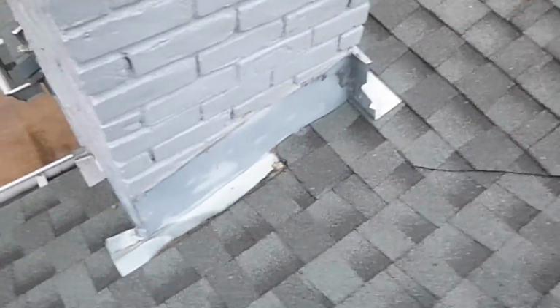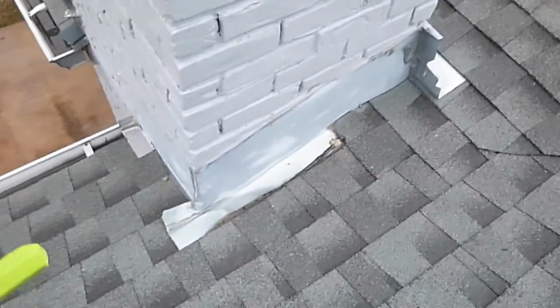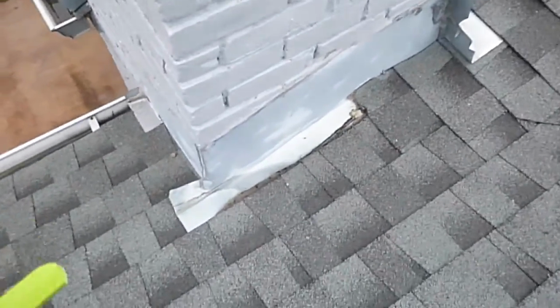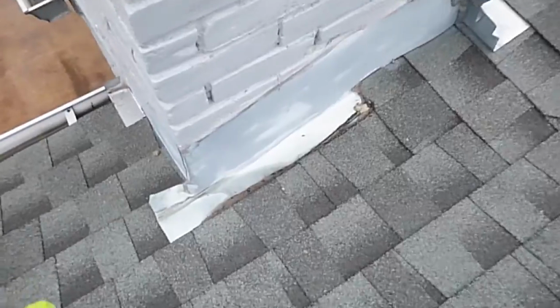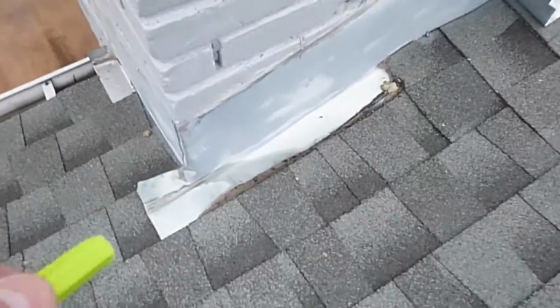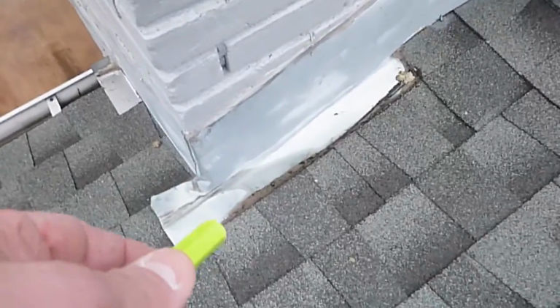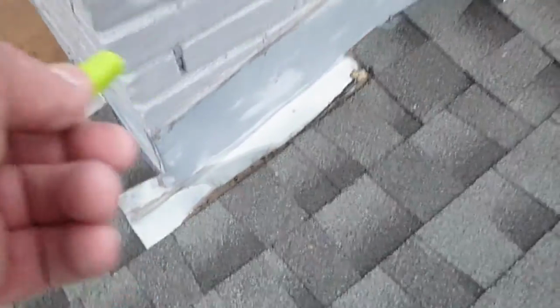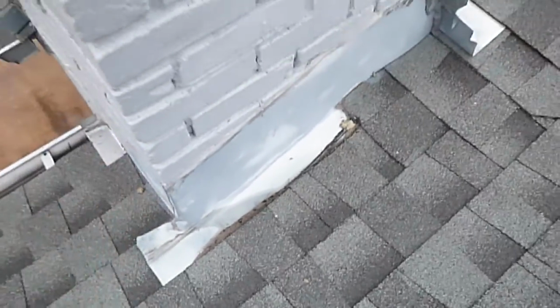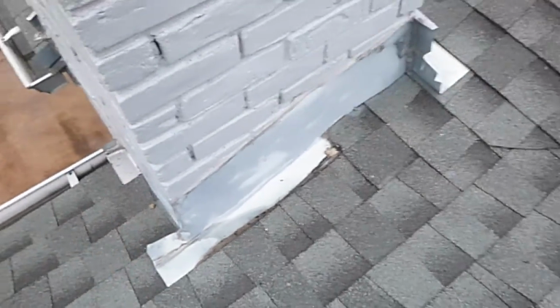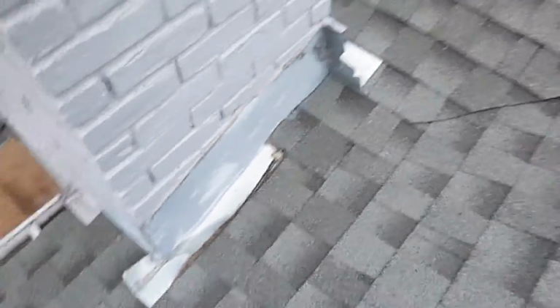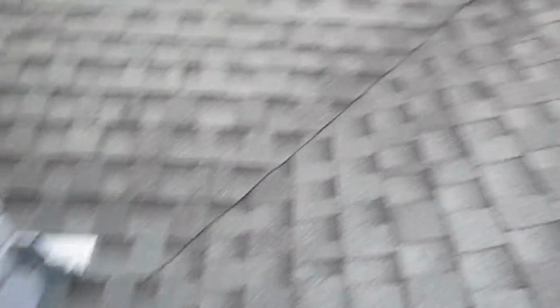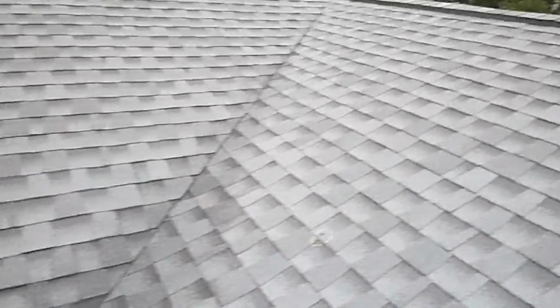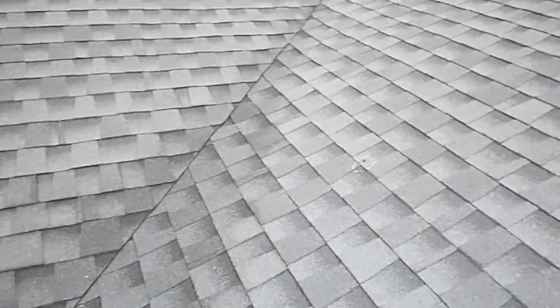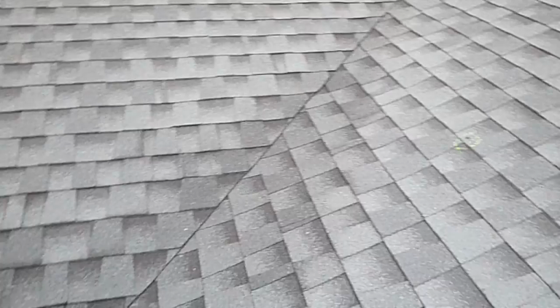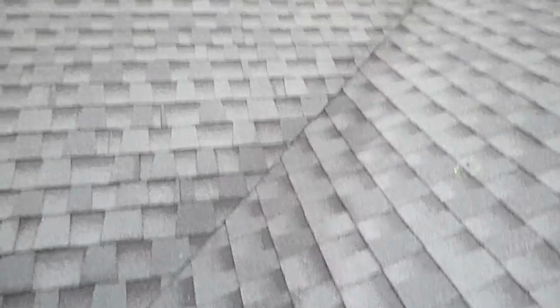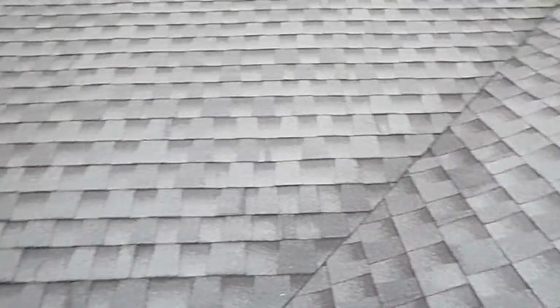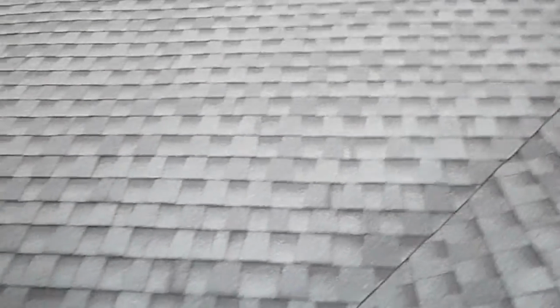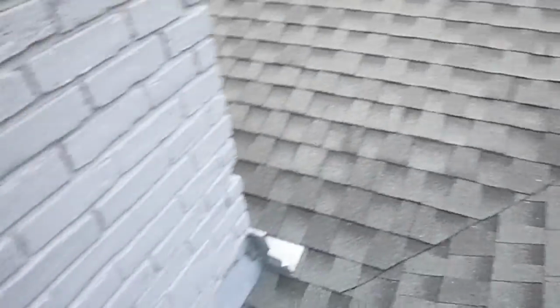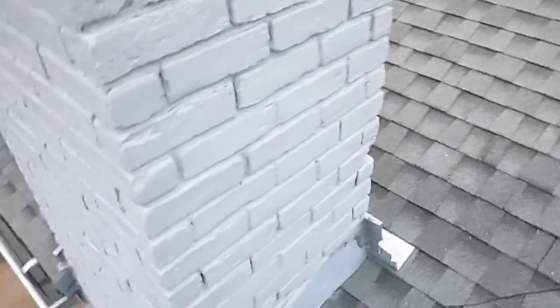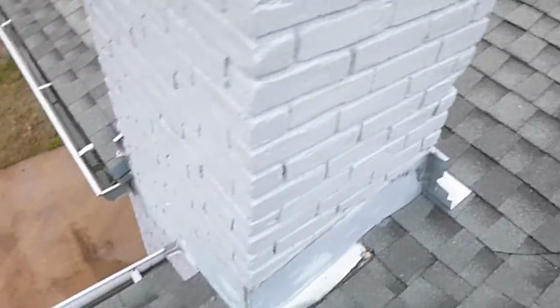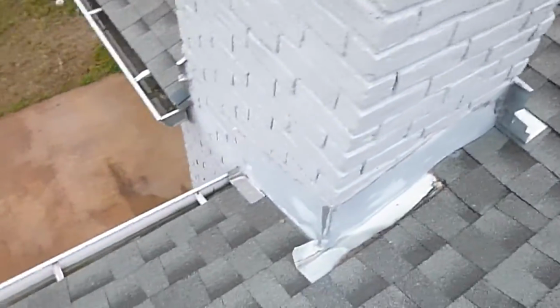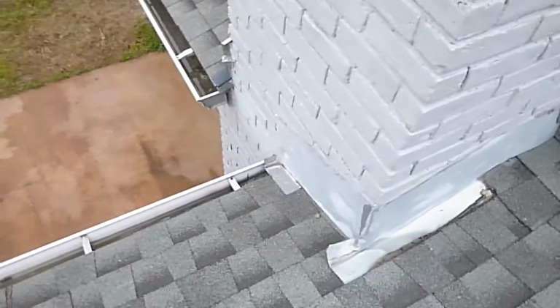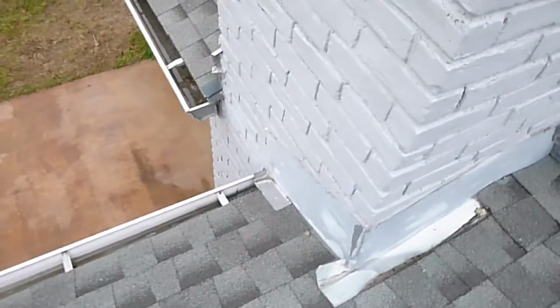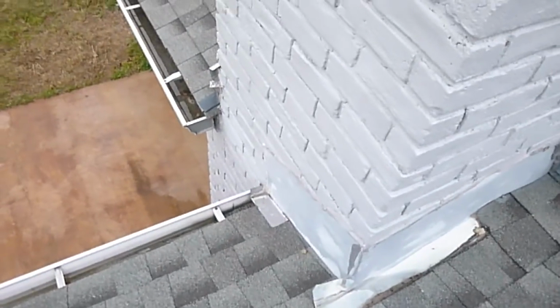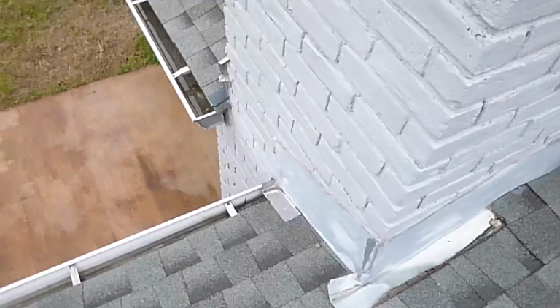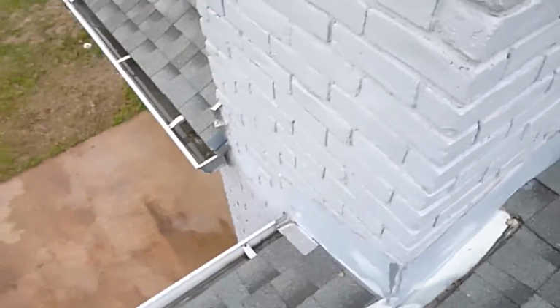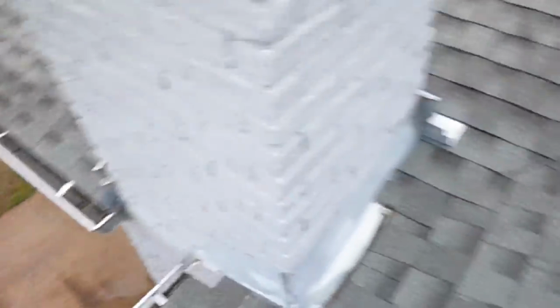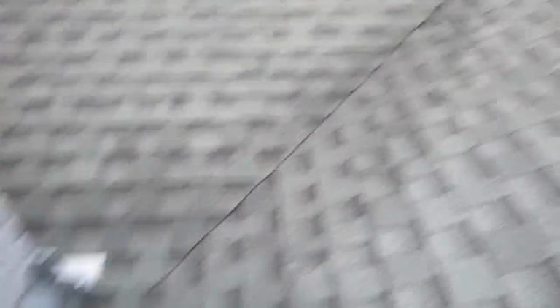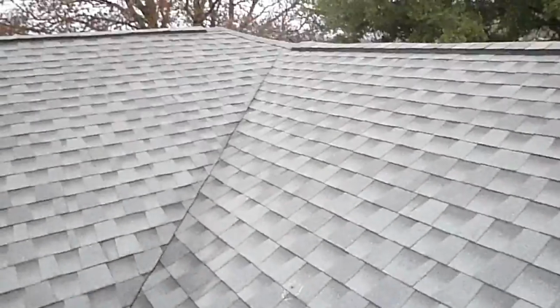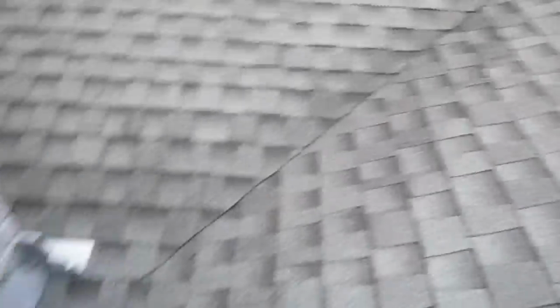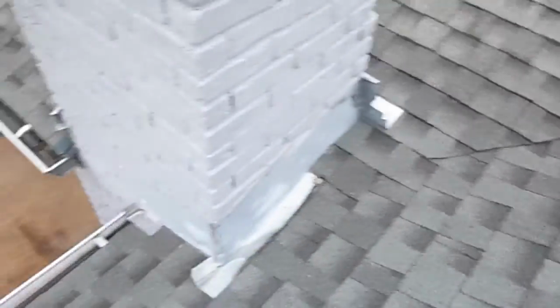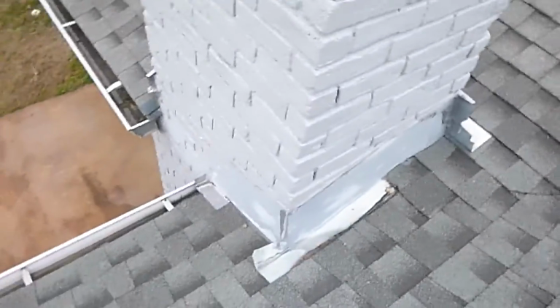It doesn't drain very well — you can see that. It would be nice if it was designed differently. The kickout flashing is probably not adequate considering how much water we've got coming through here.